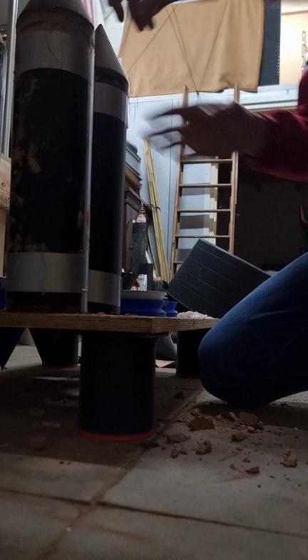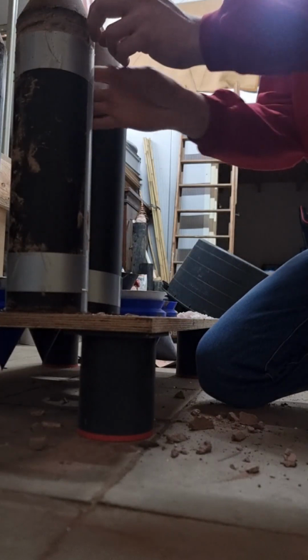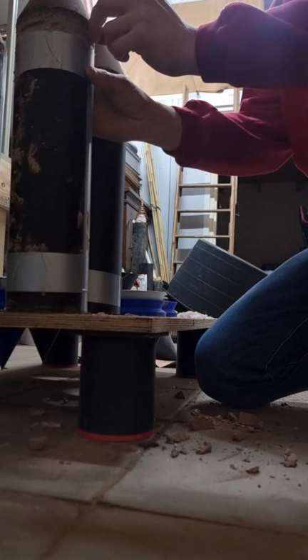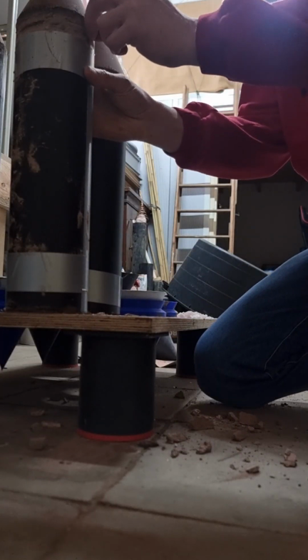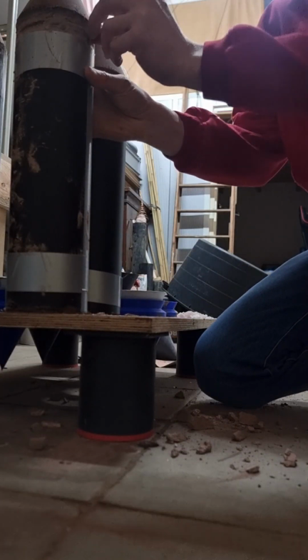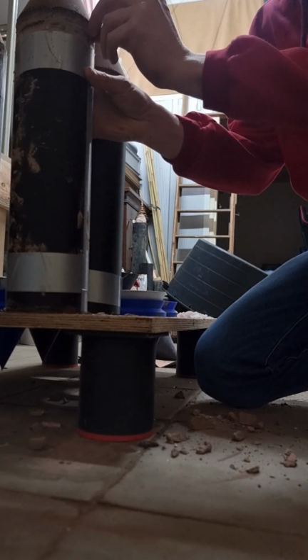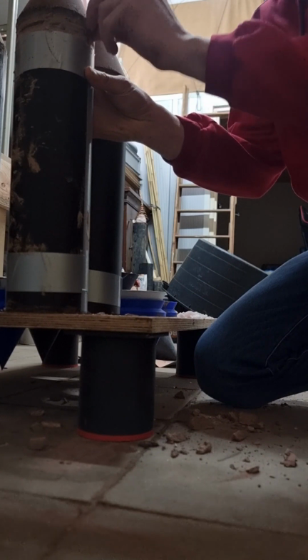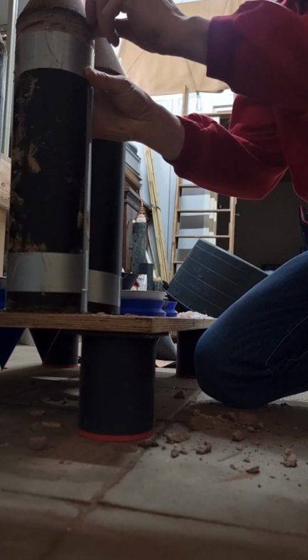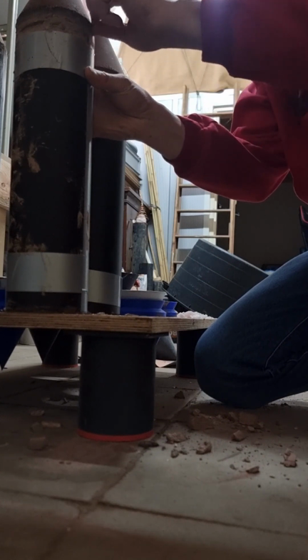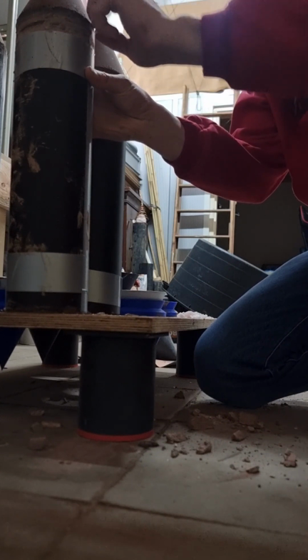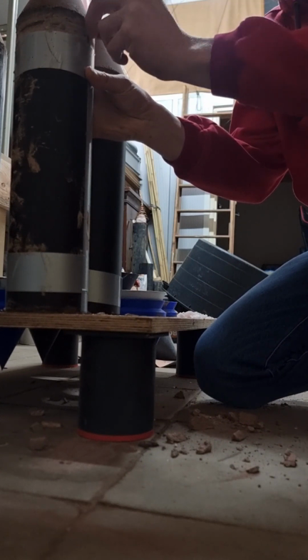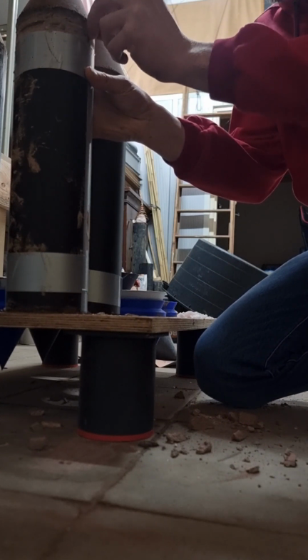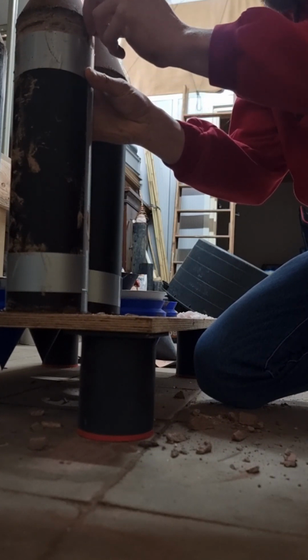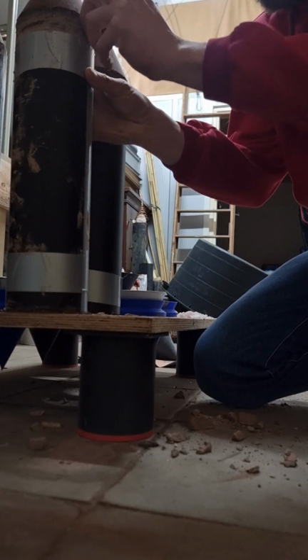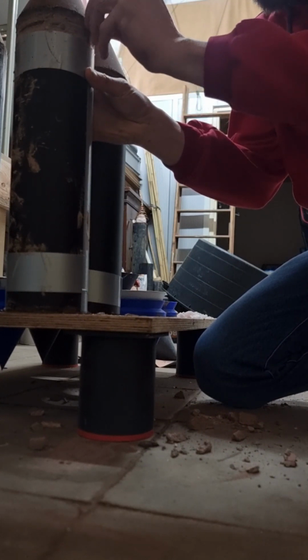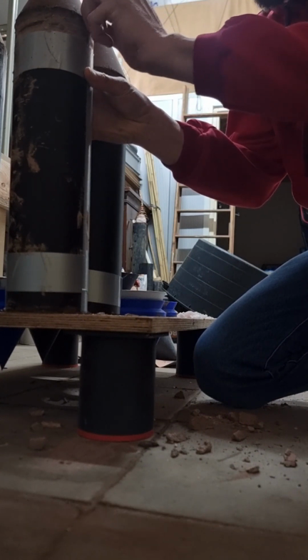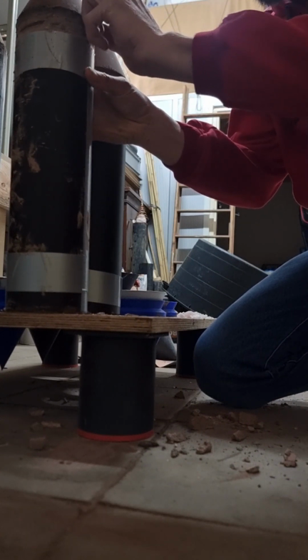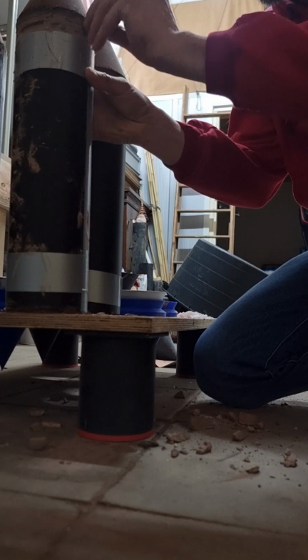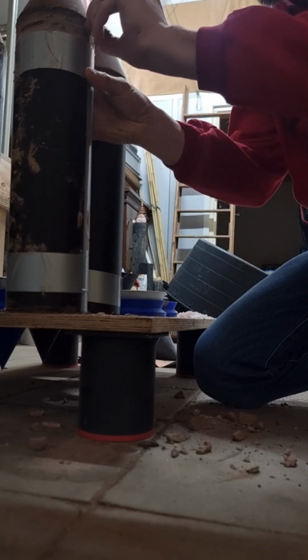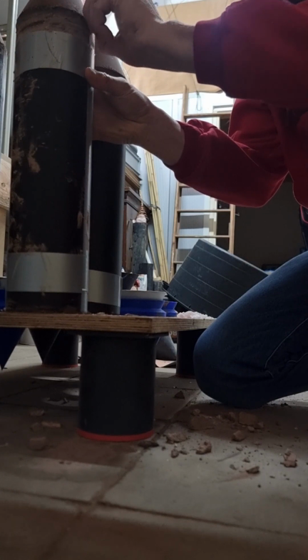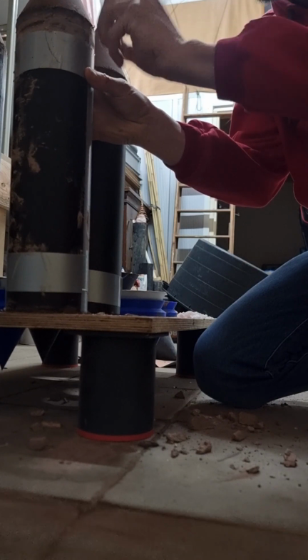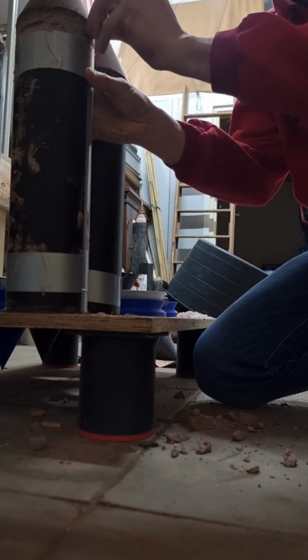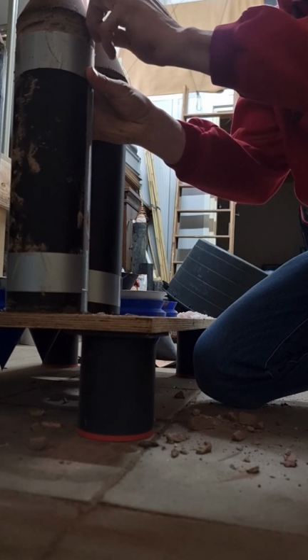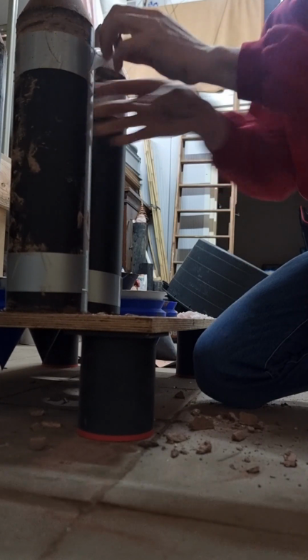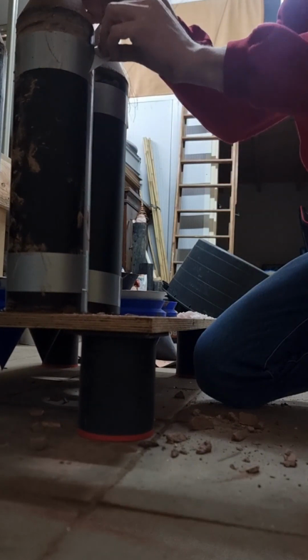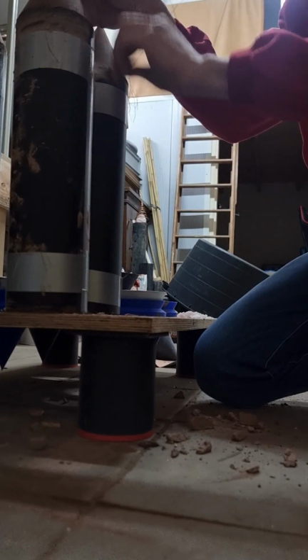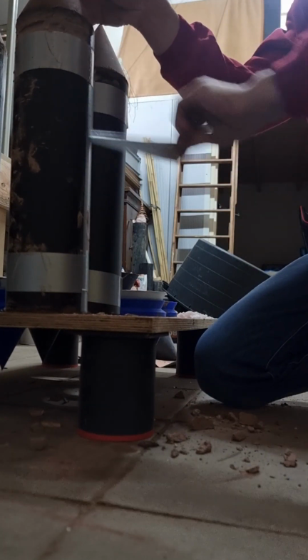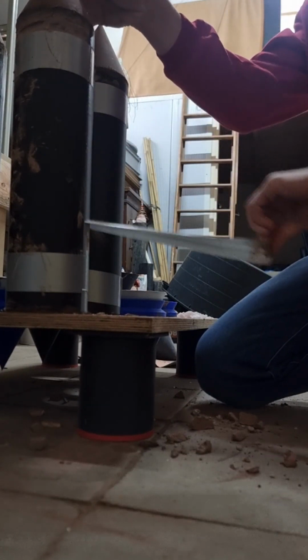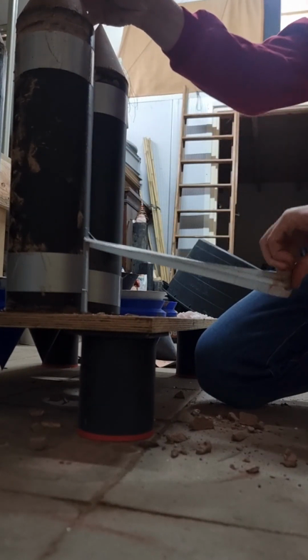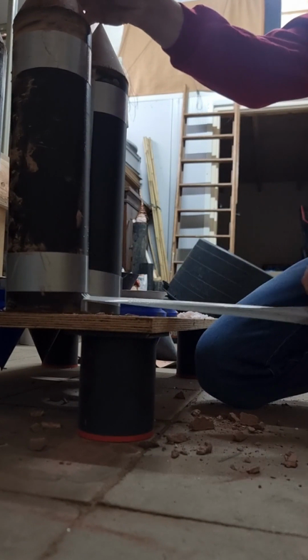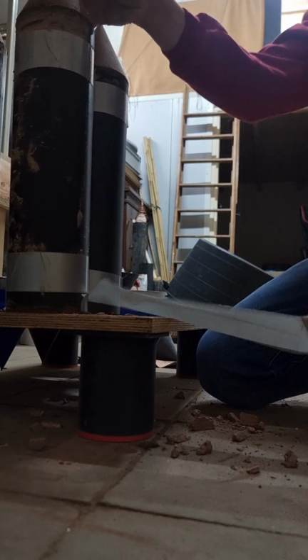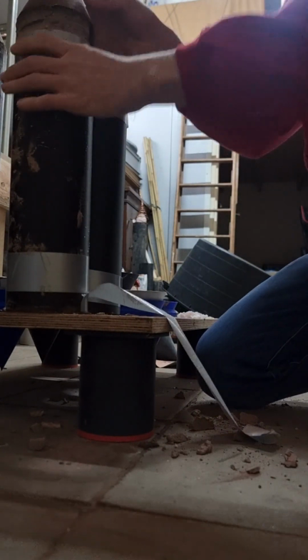It's now been three days since I made this one, and now I'm comfortable enough to open one up so it can dry even further.